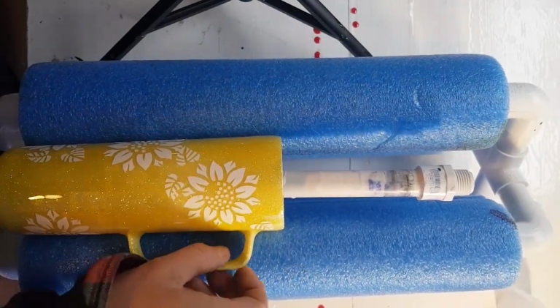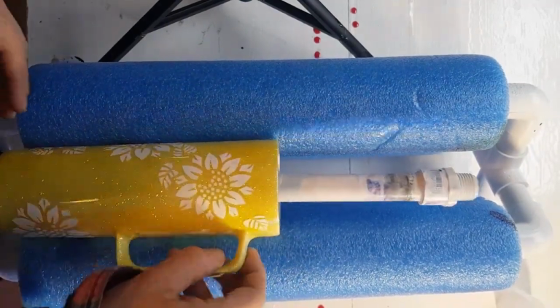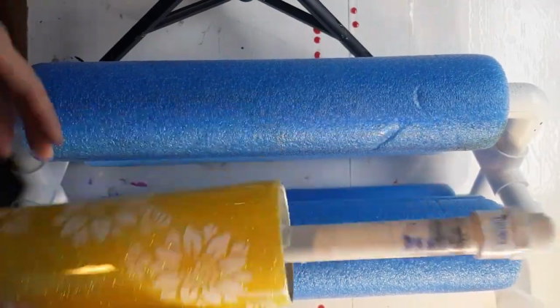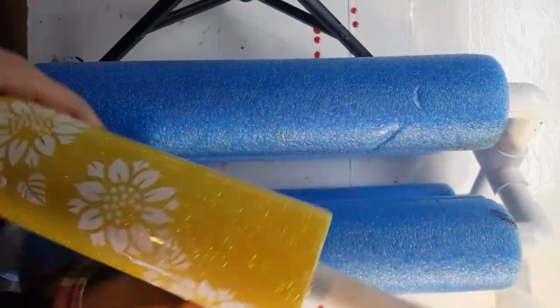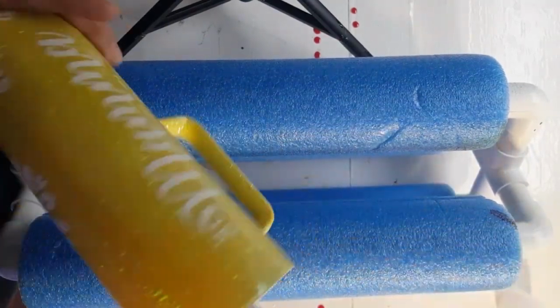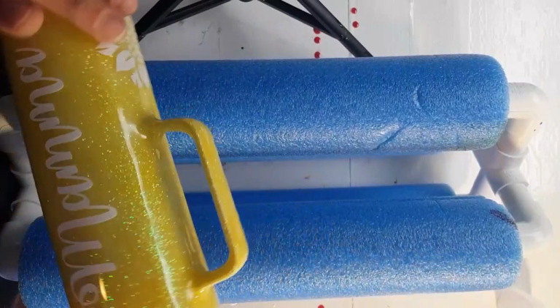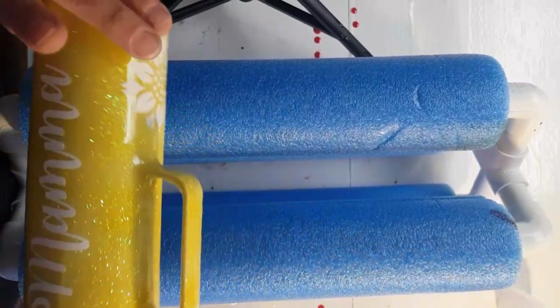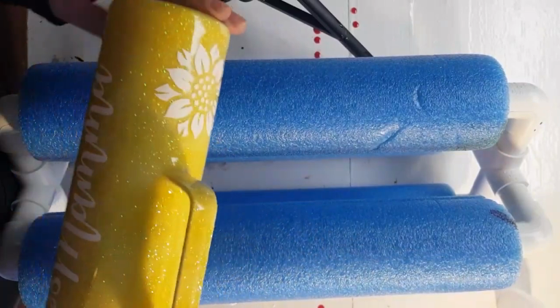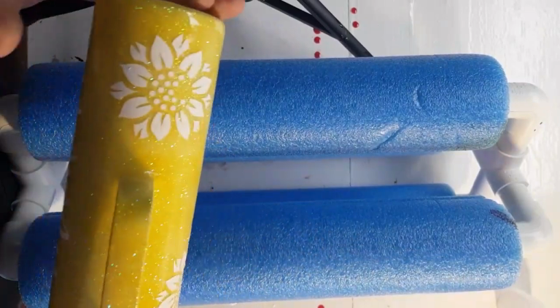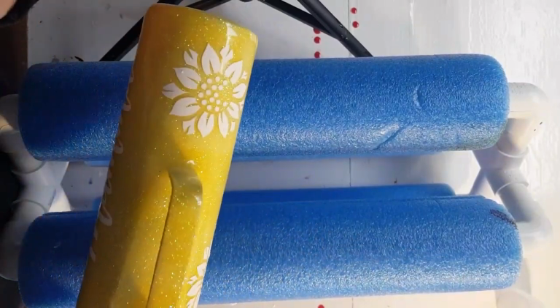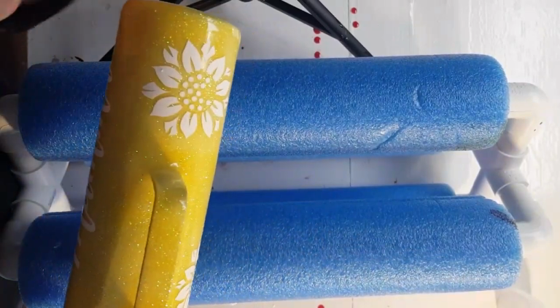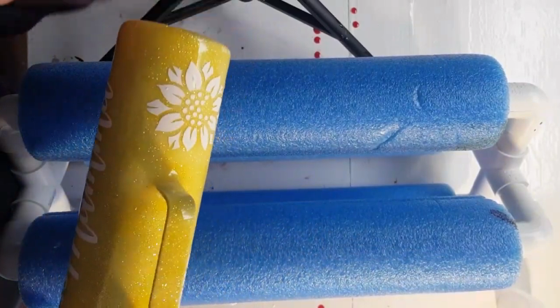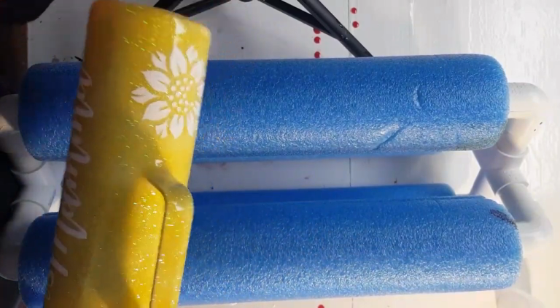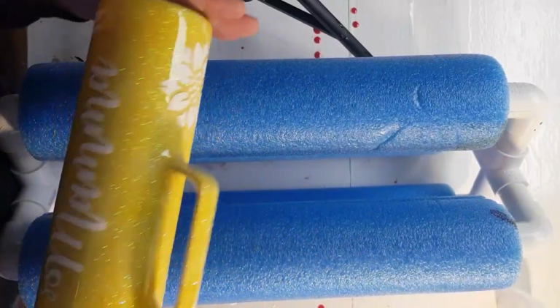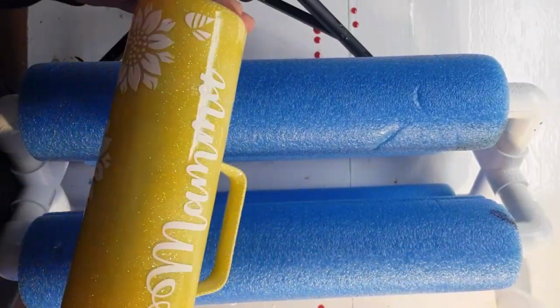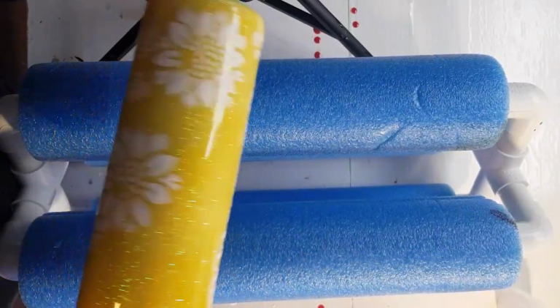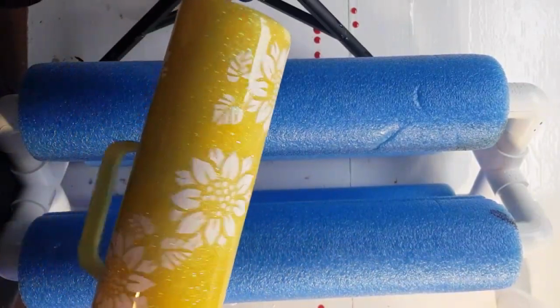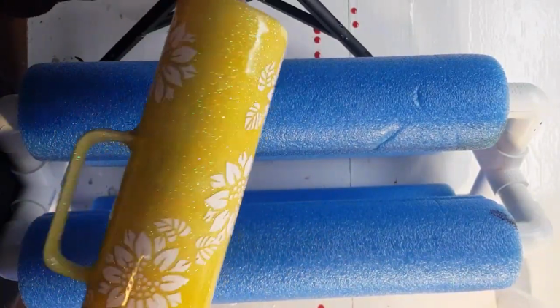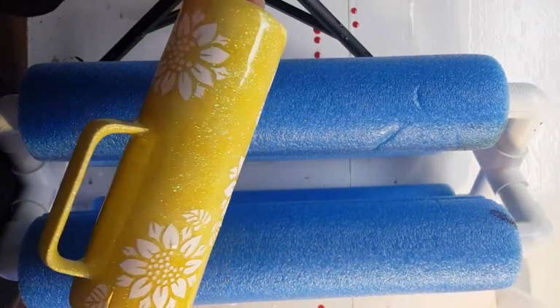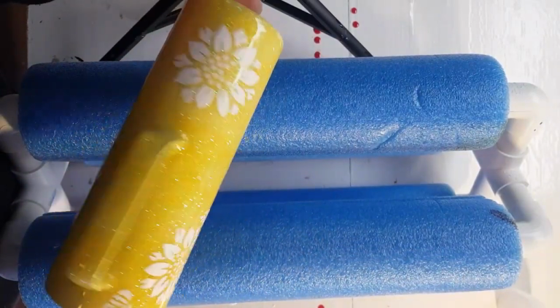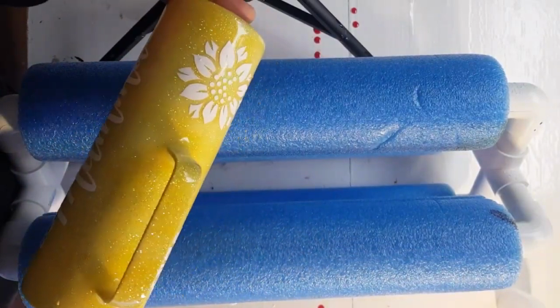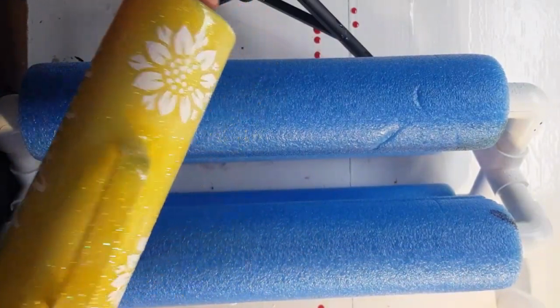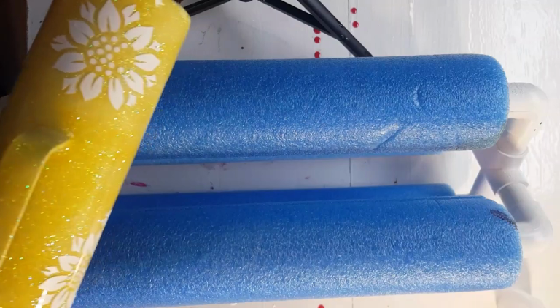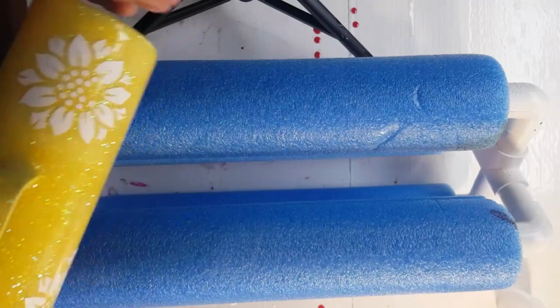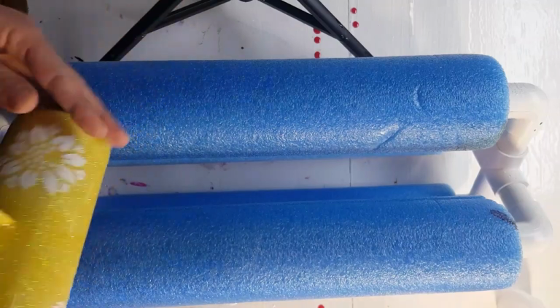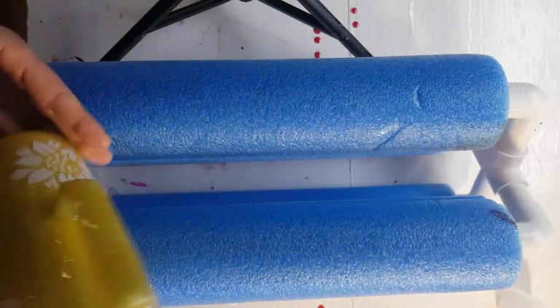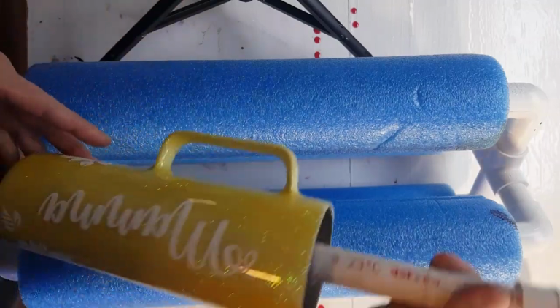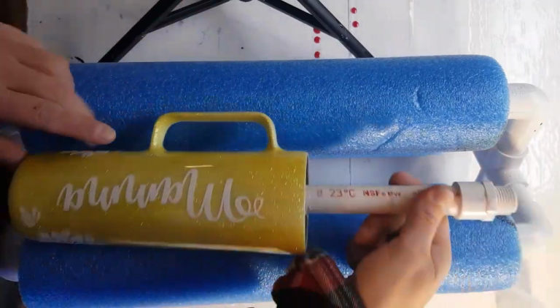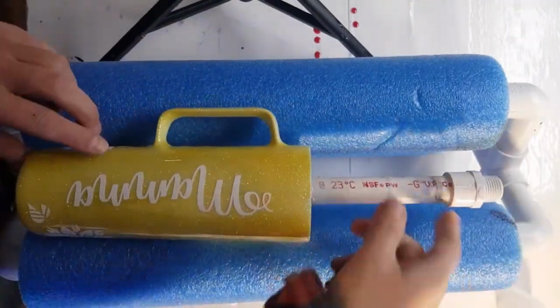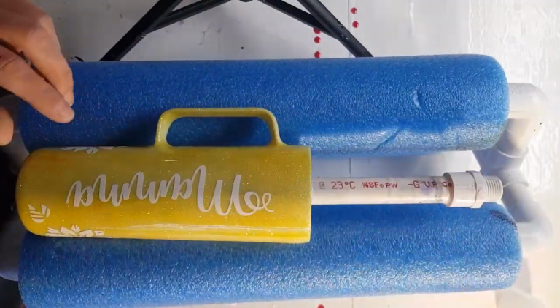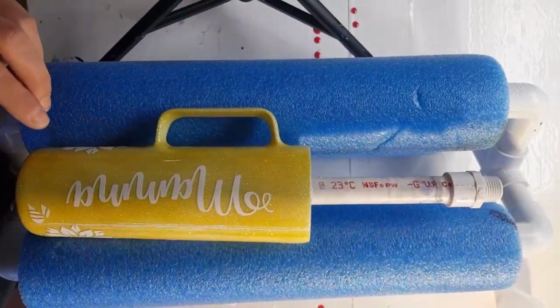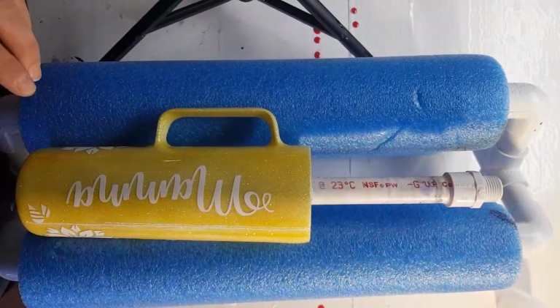I'm going to run out and spray paint this white real quick, and then I will be back for the next step.